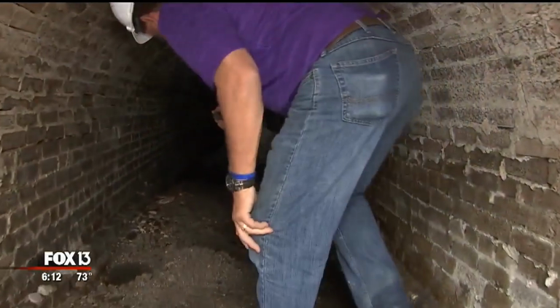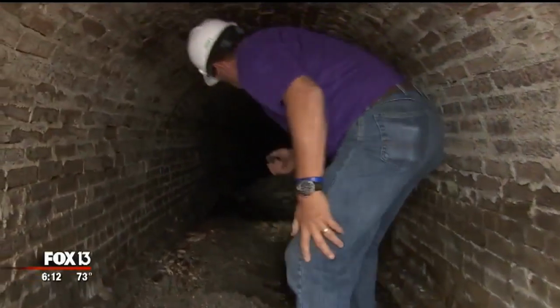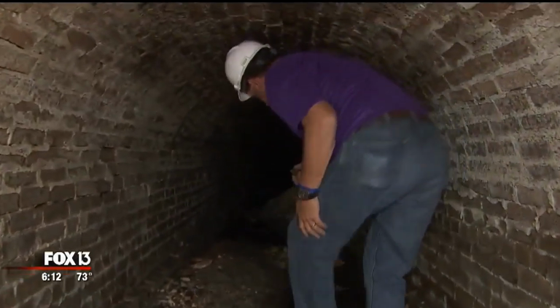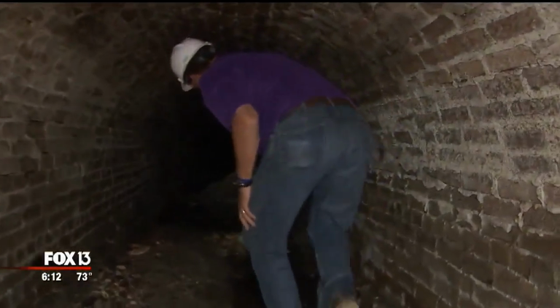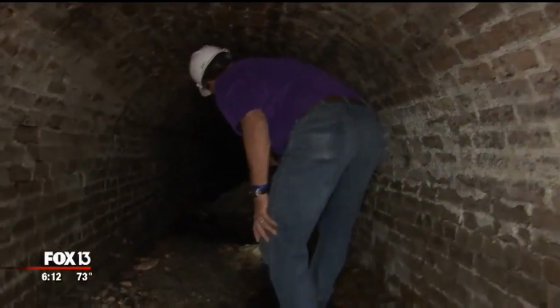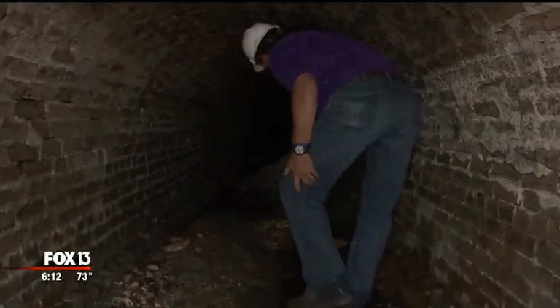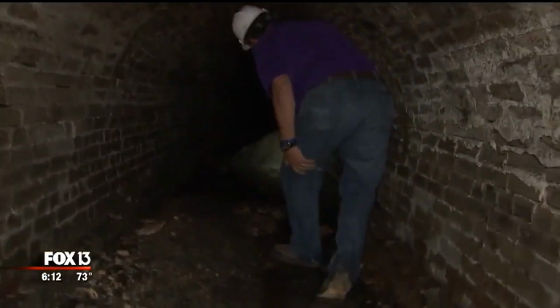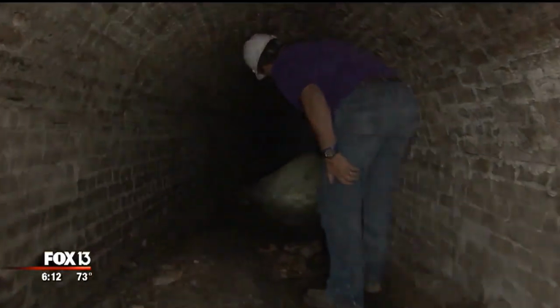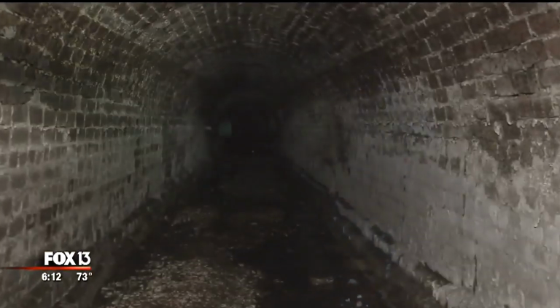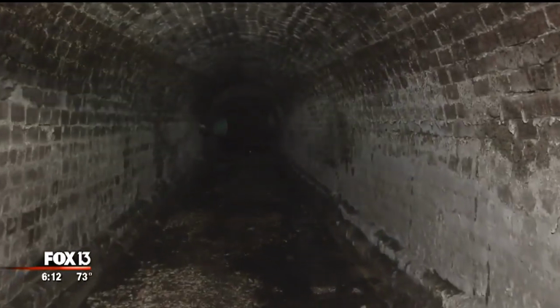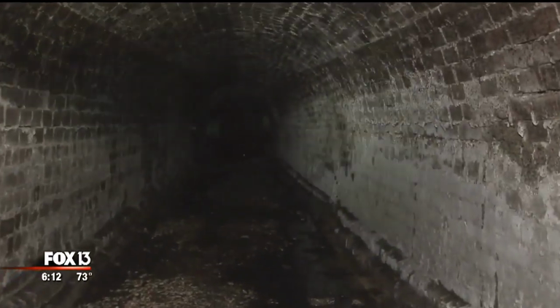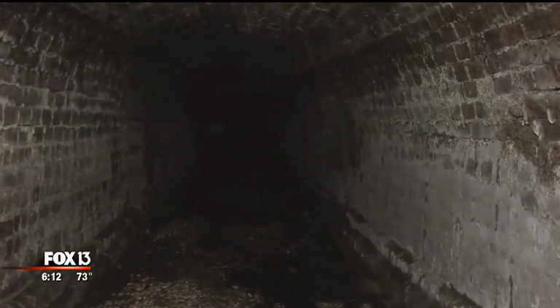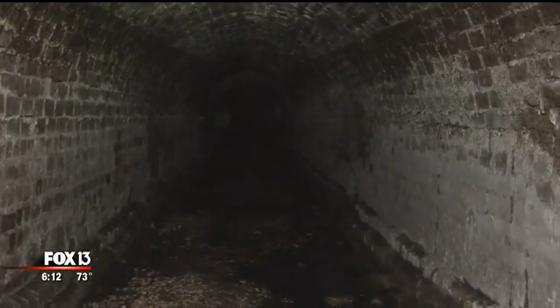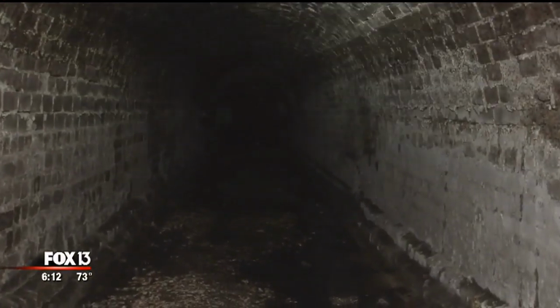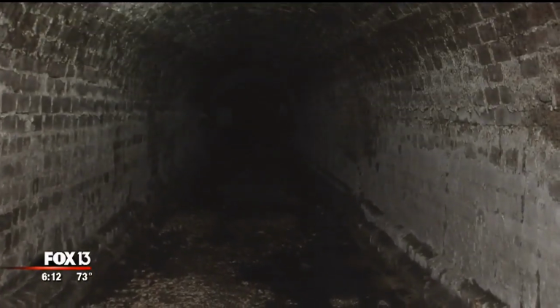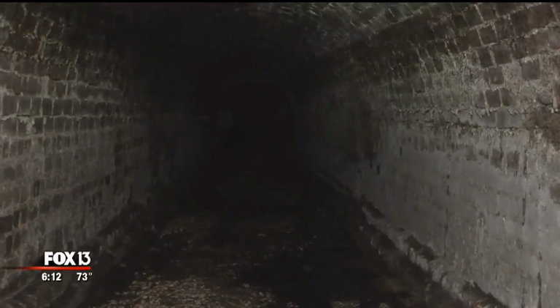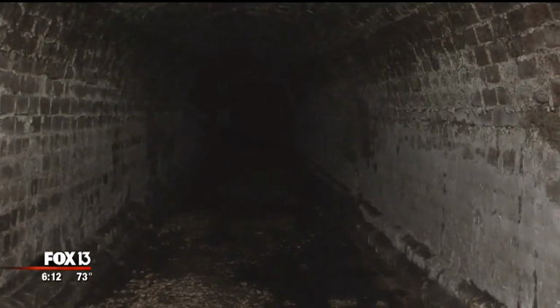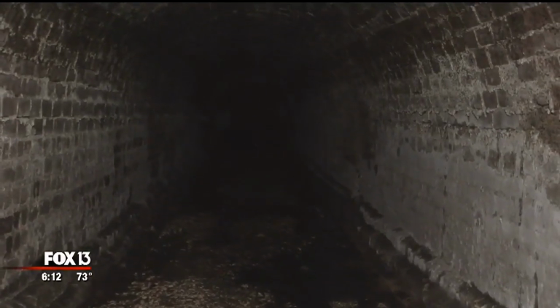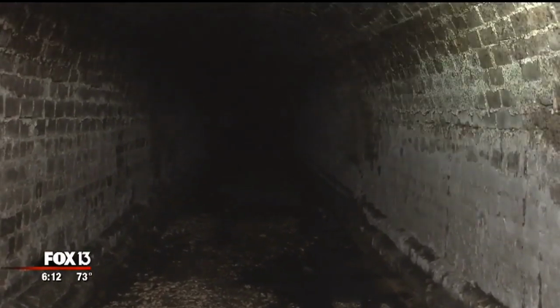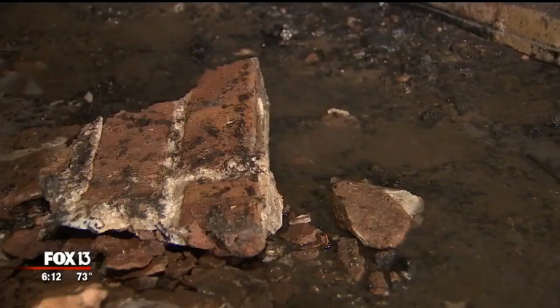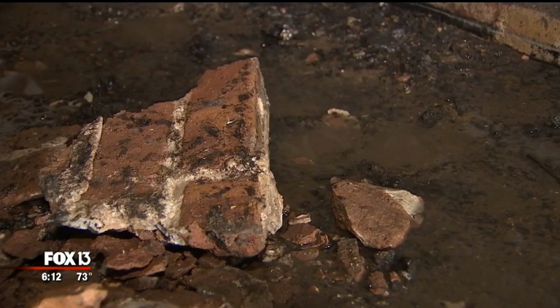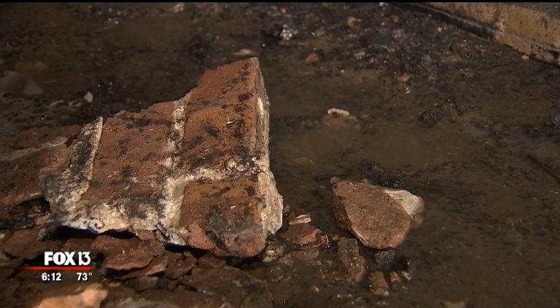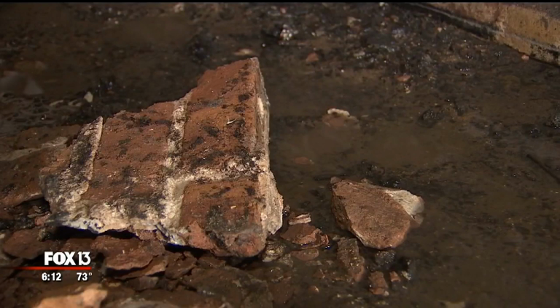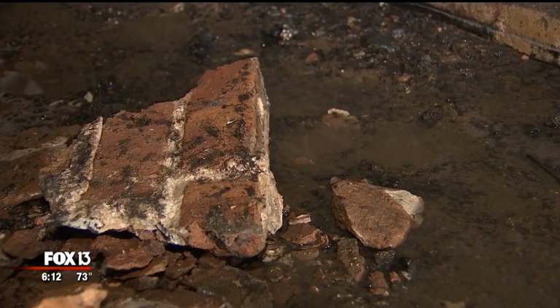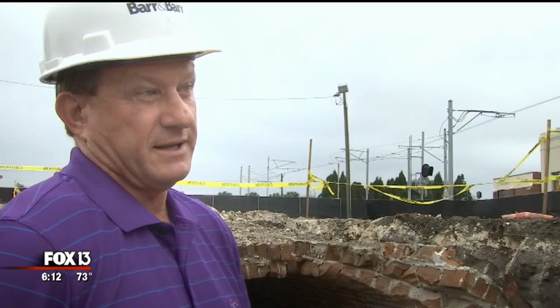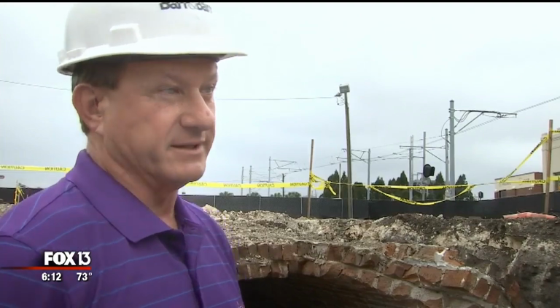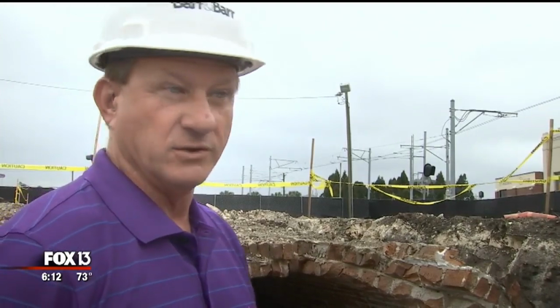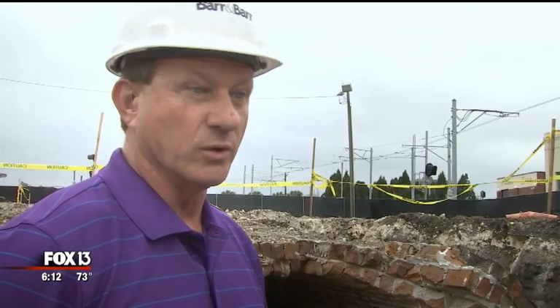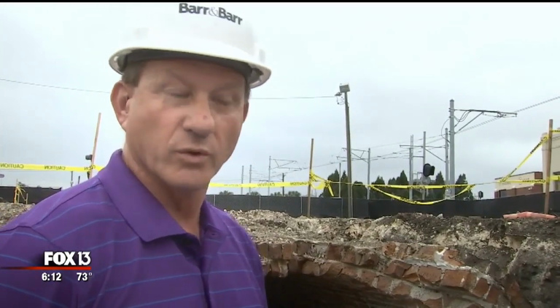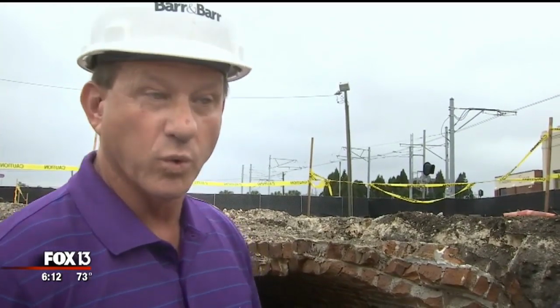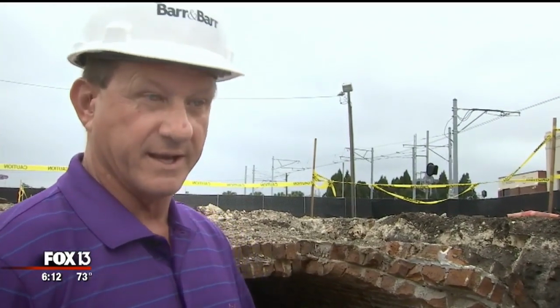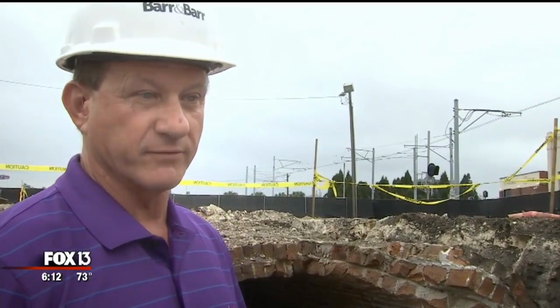Gotta watch your head. We get inside for the first time — it keeps going. Seeing firsthand that the tunnels of Ybor aren't urban legend, they are real mysteries of history. And back in the day, you just don't know what they had in mind for them.